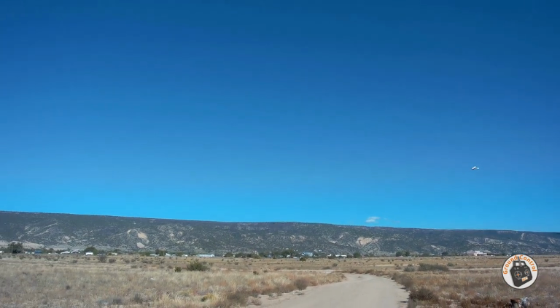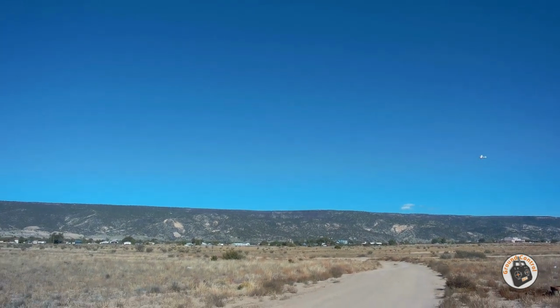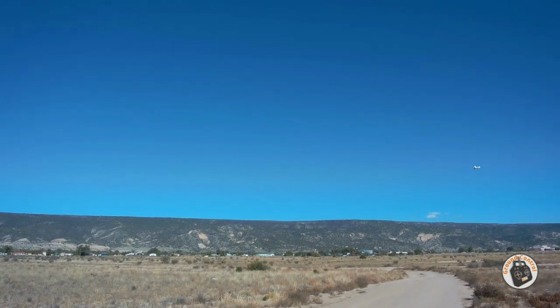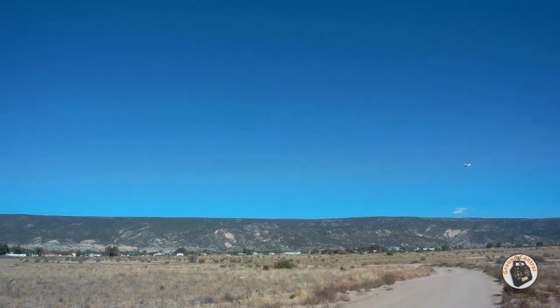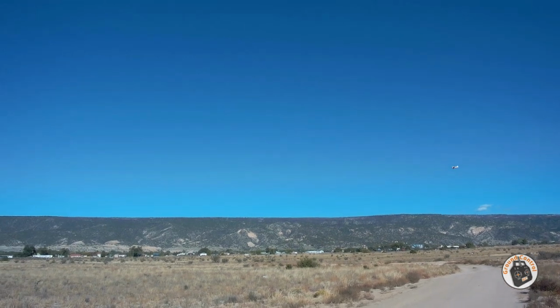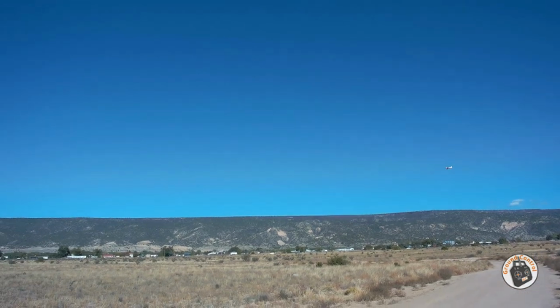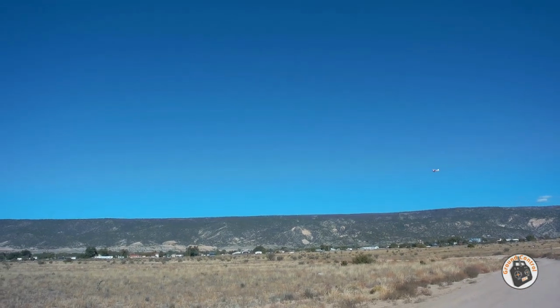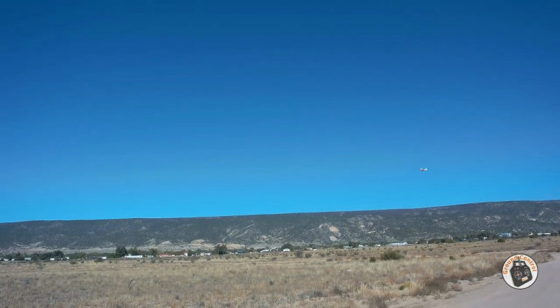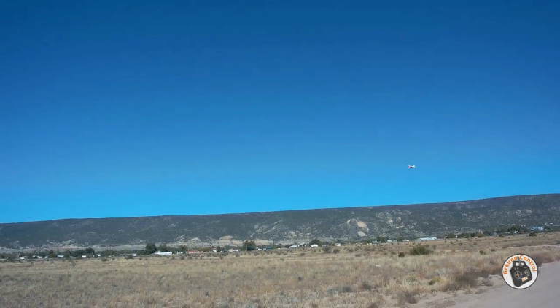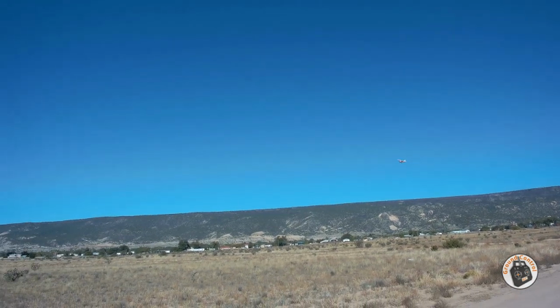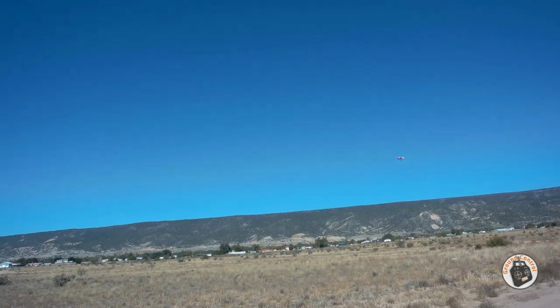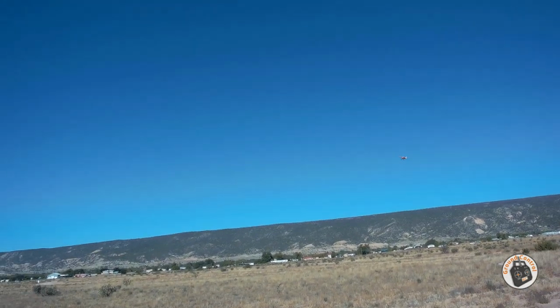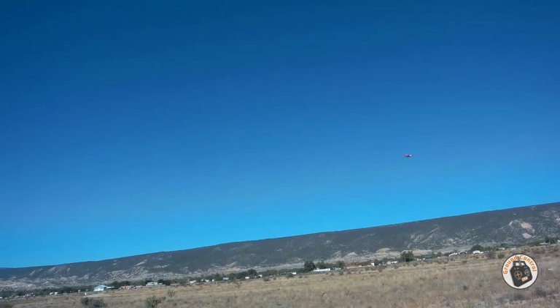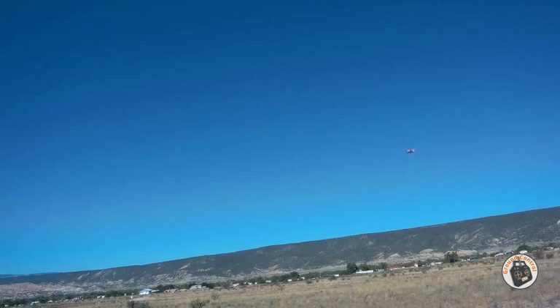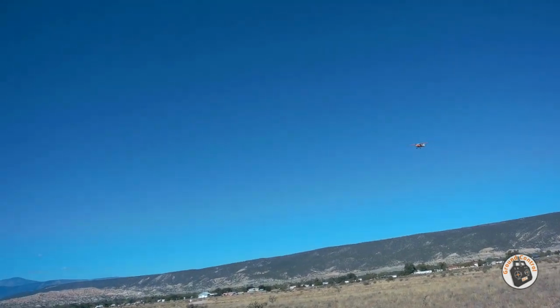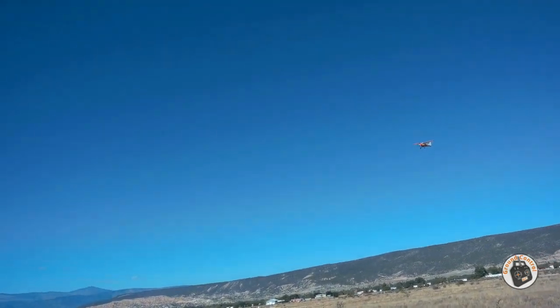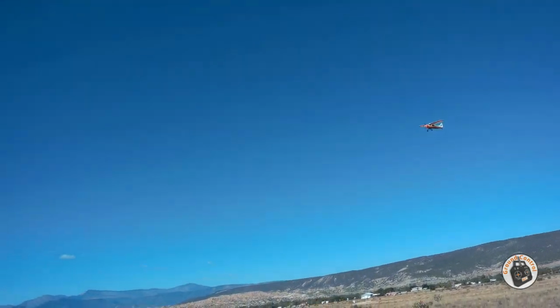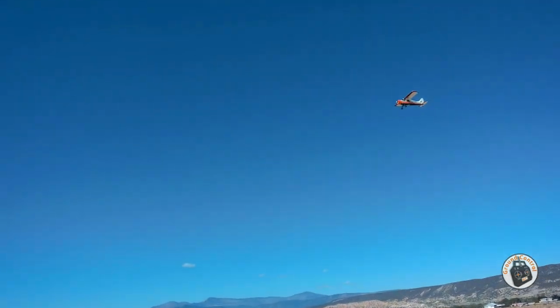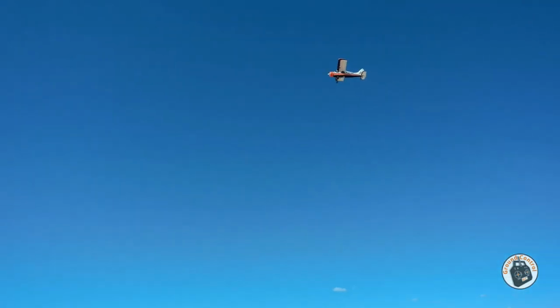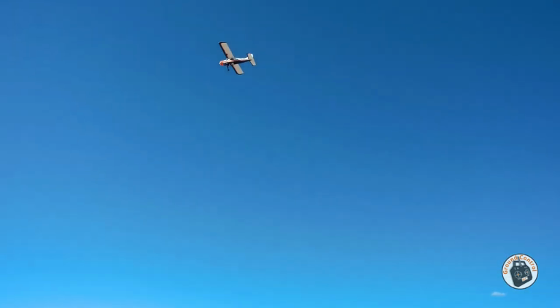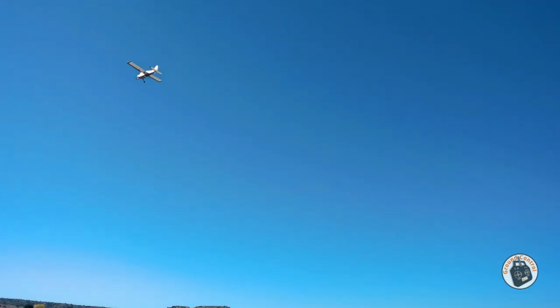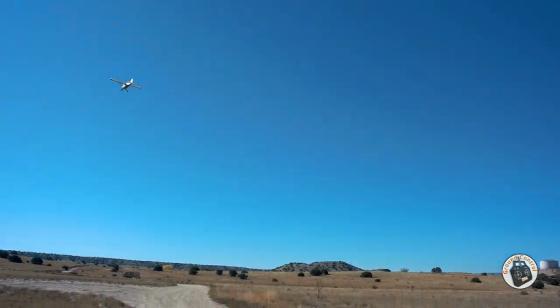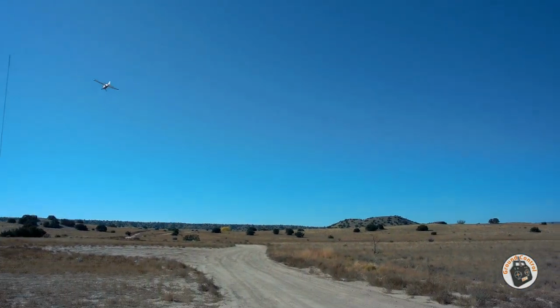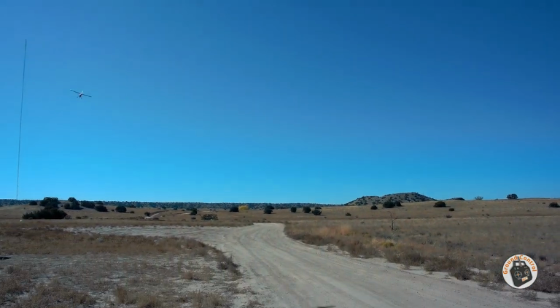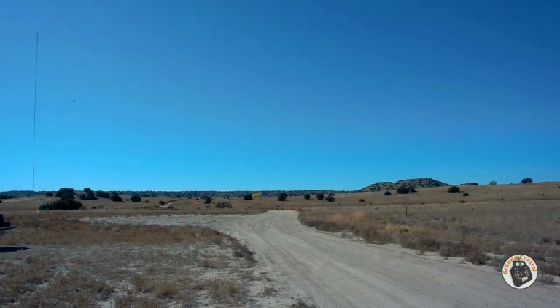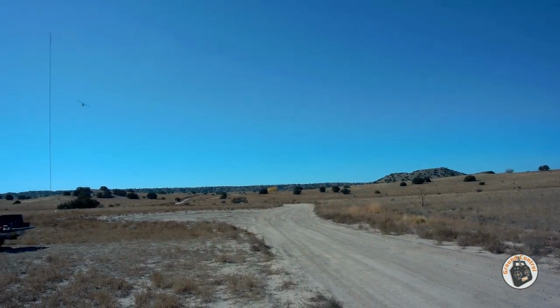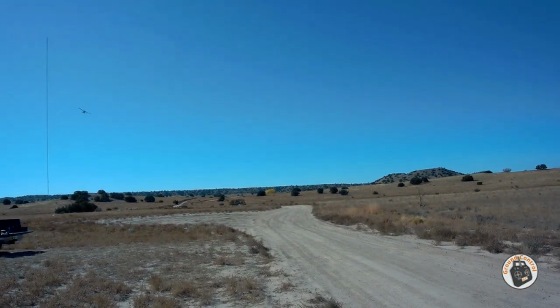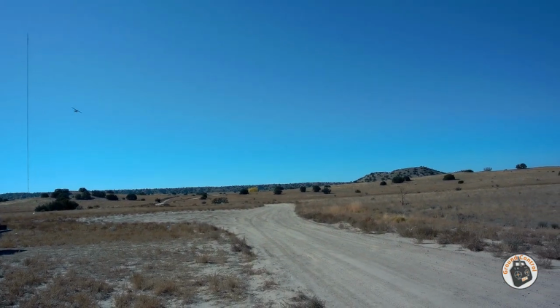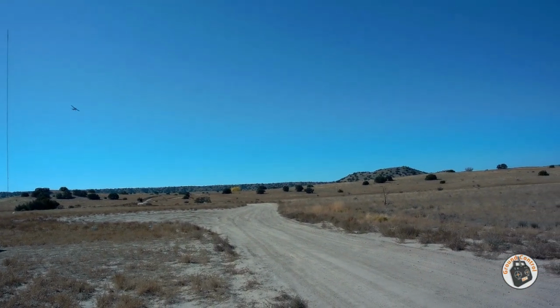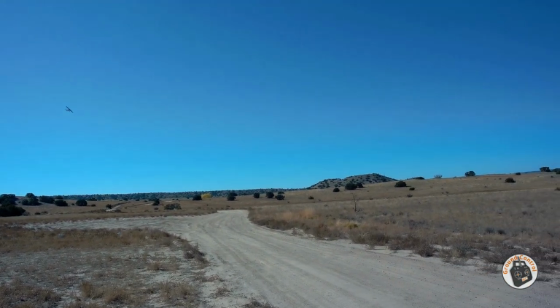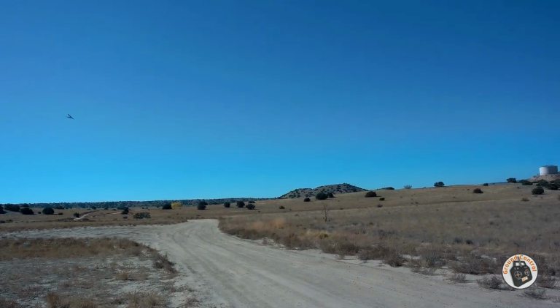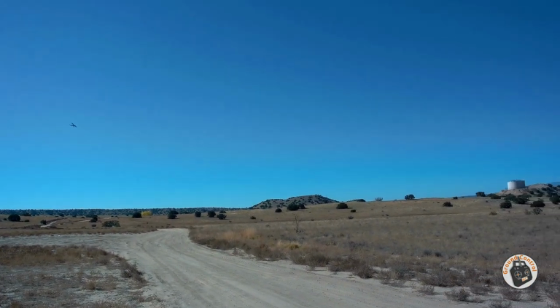It's a little noisier than it was. I think it's developed a little bit of a vibration in that plastic hub. I've had a few prop strikes with it on landing.